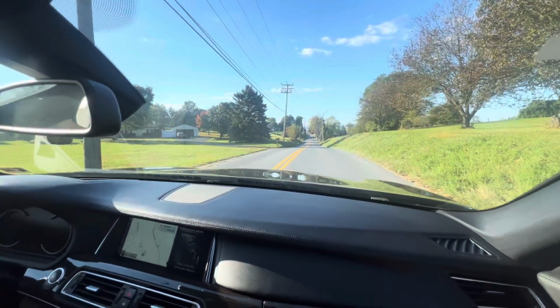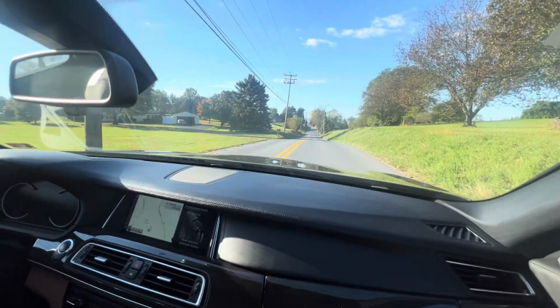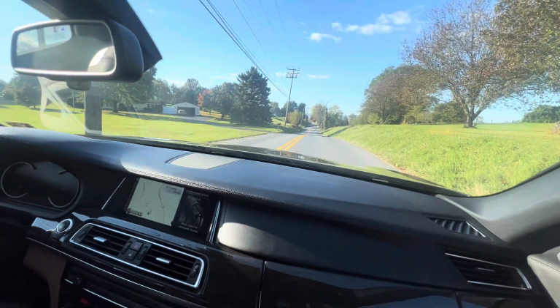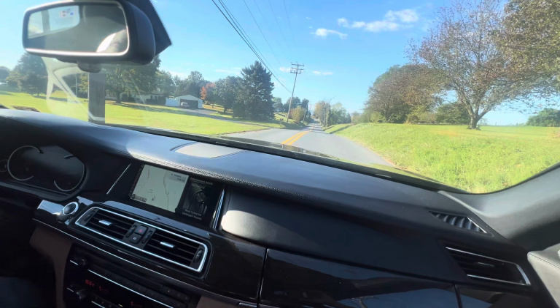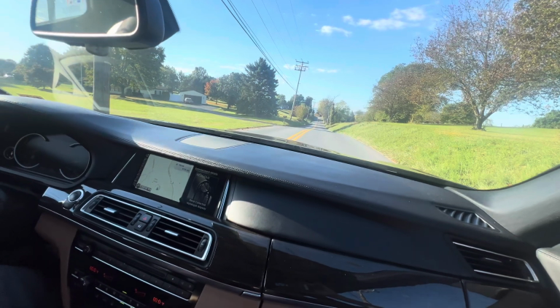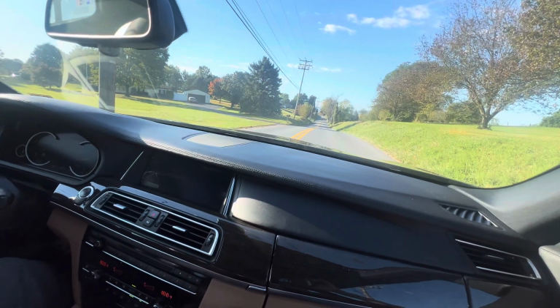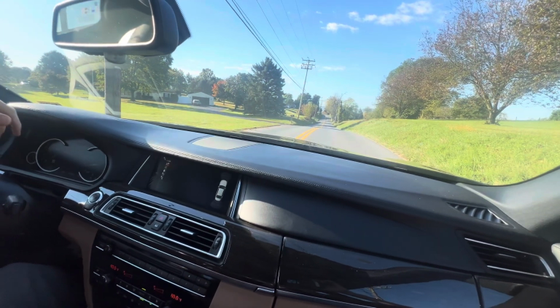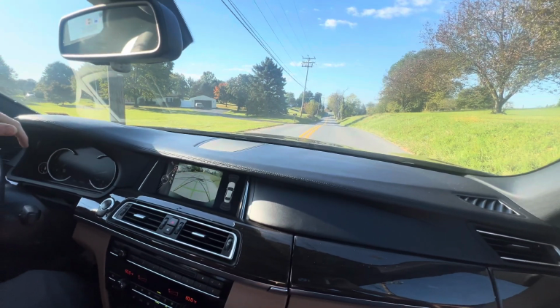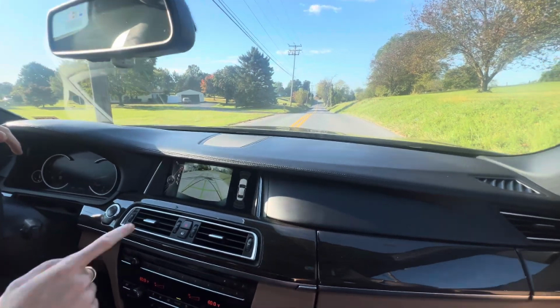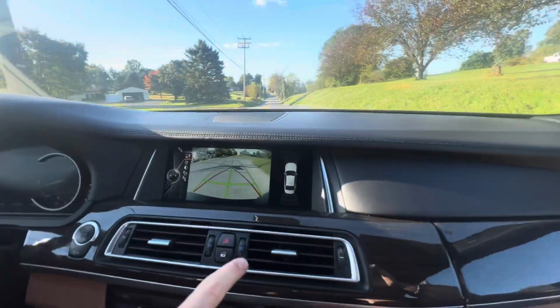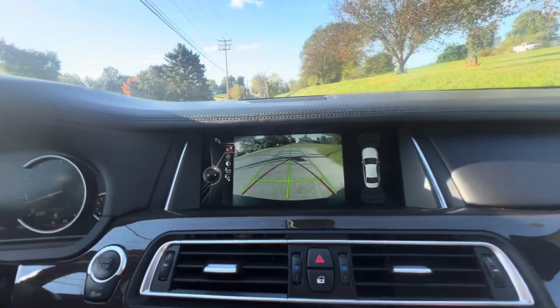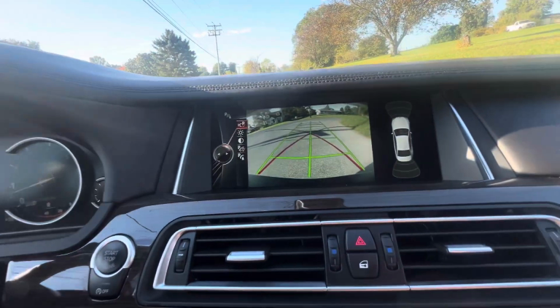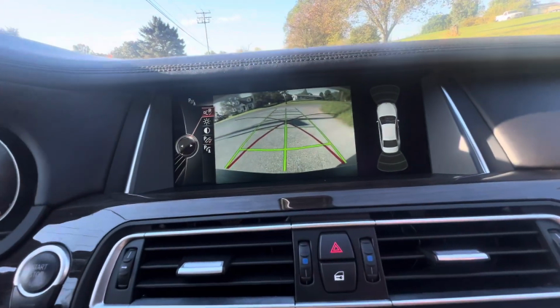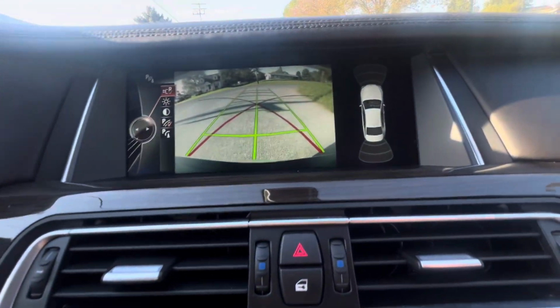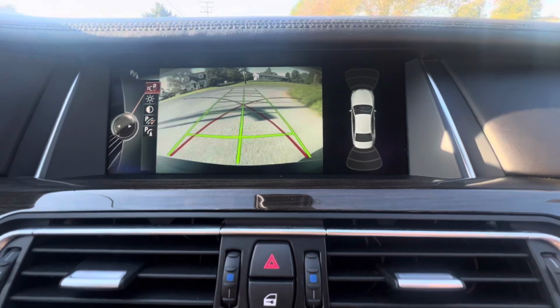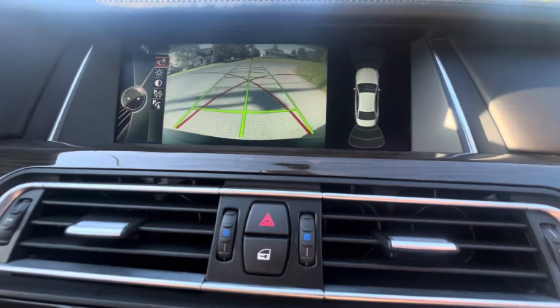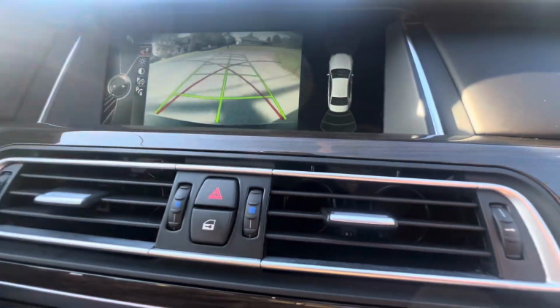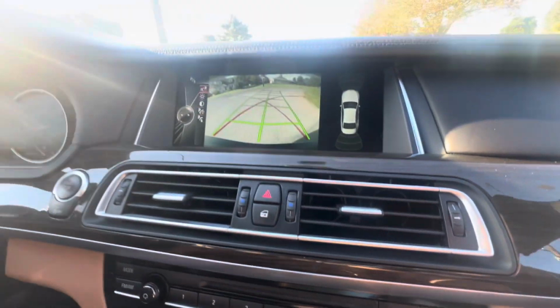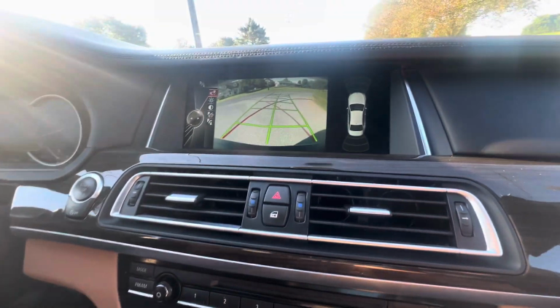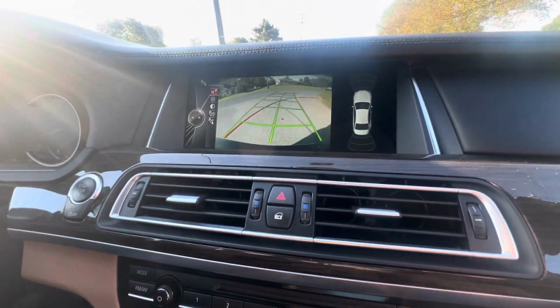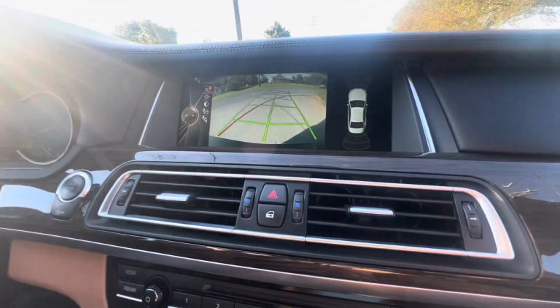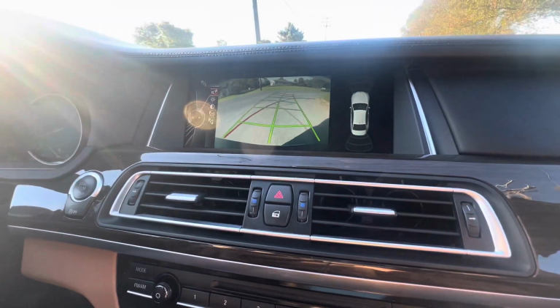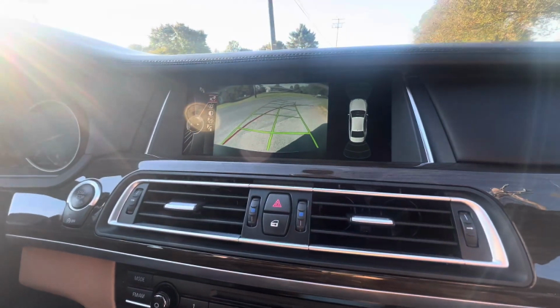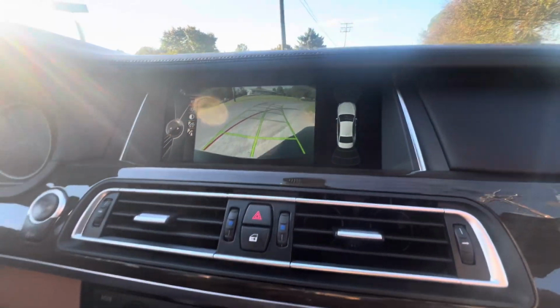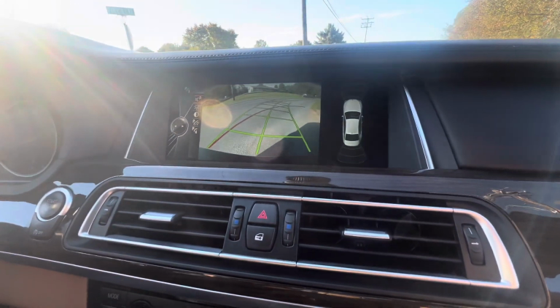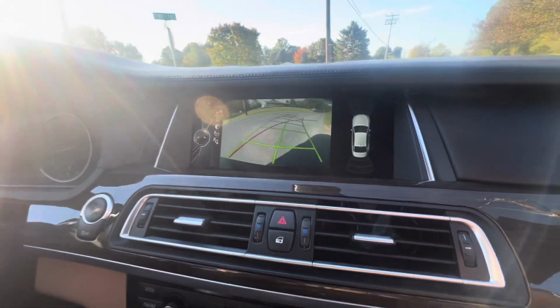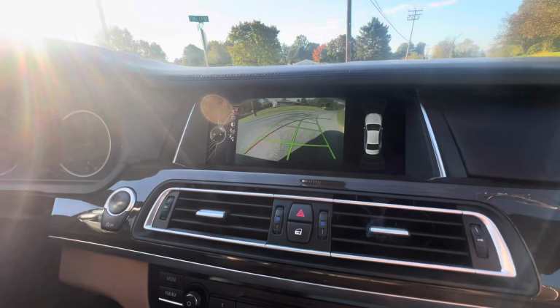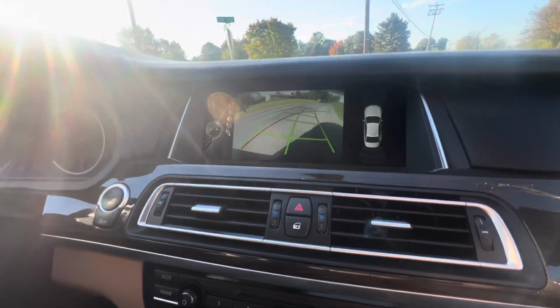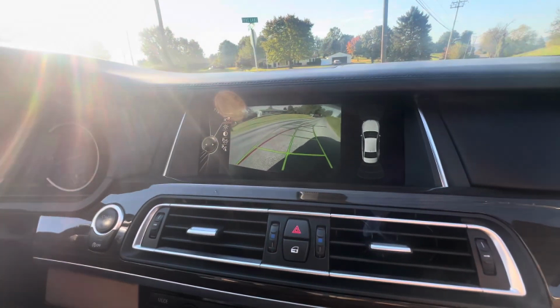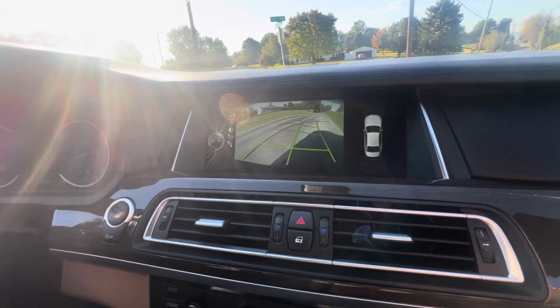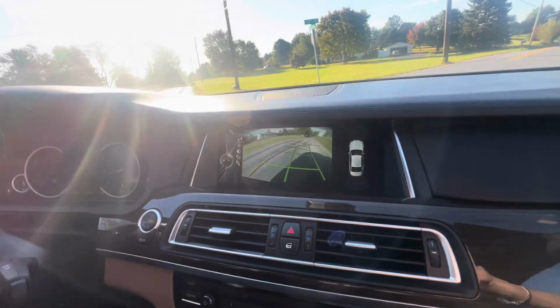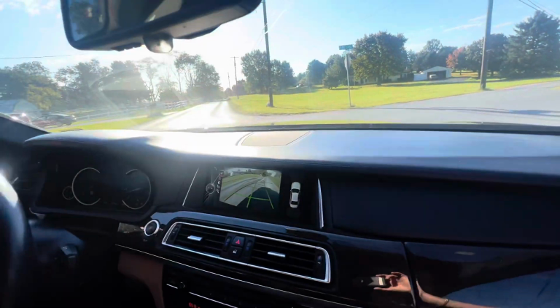Throwing it in reverse, you guys can see we have this overhead sensor and camera system, along with parking alerts and stuff of that nature as well.